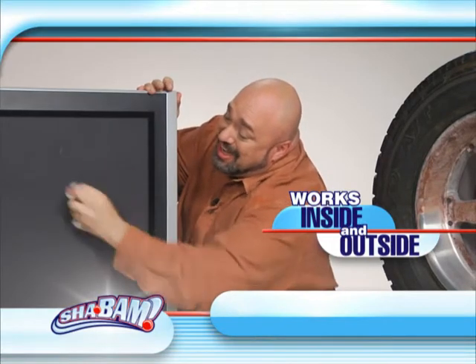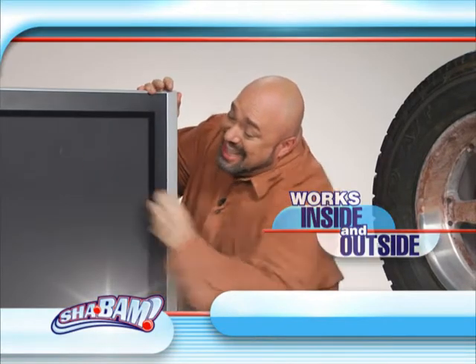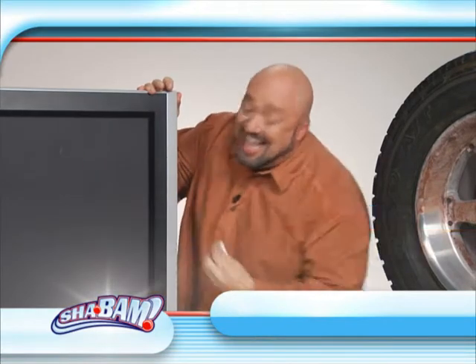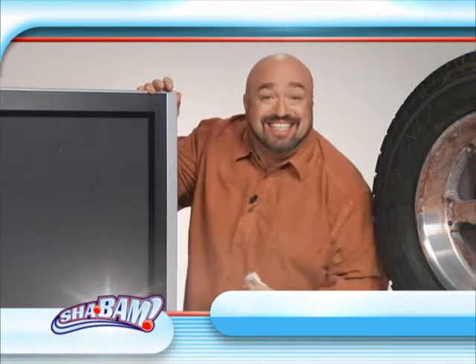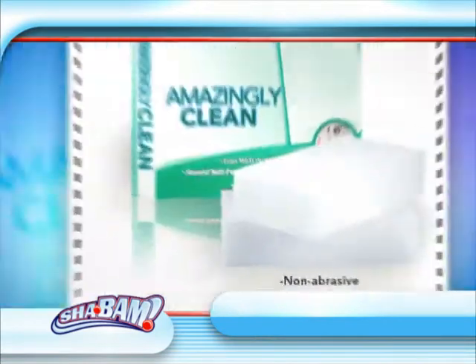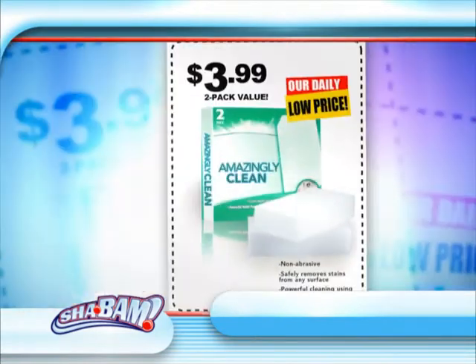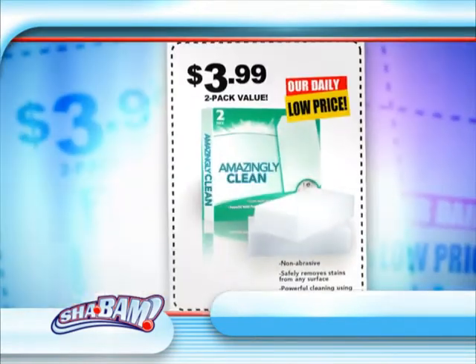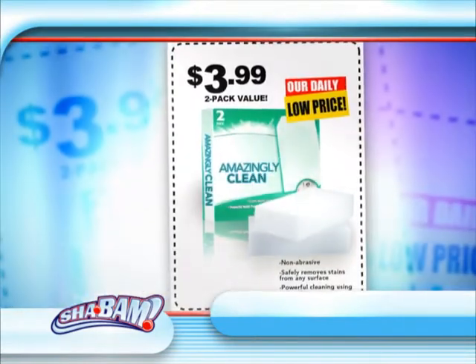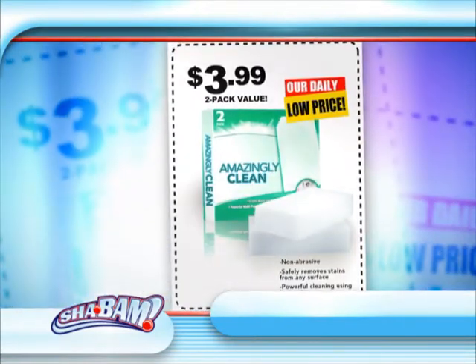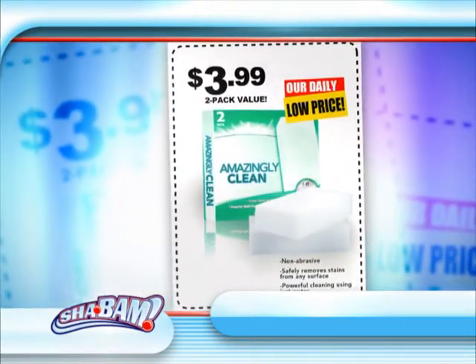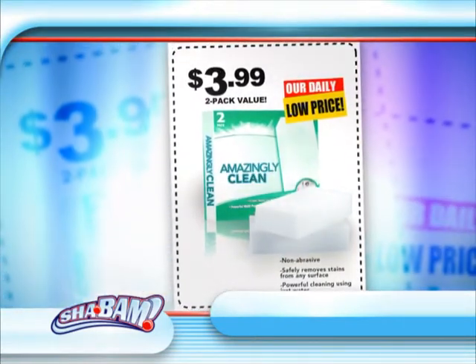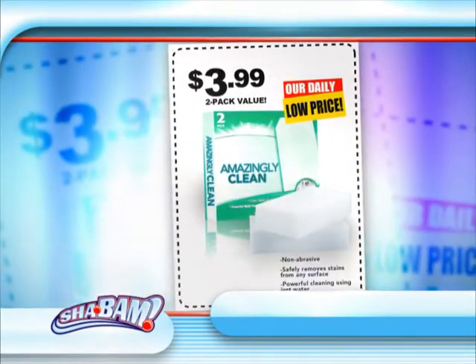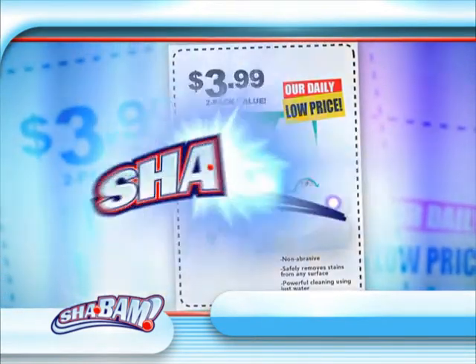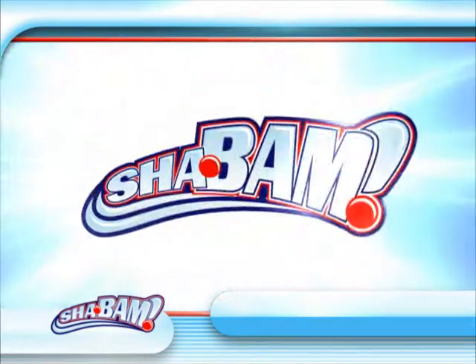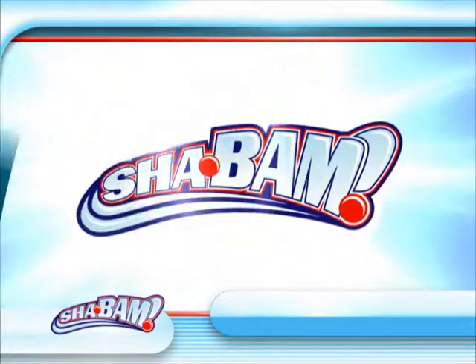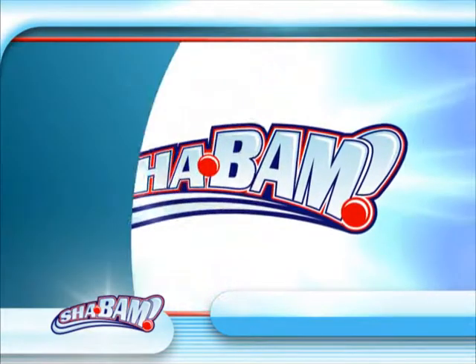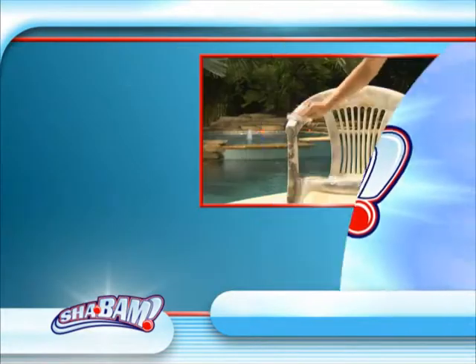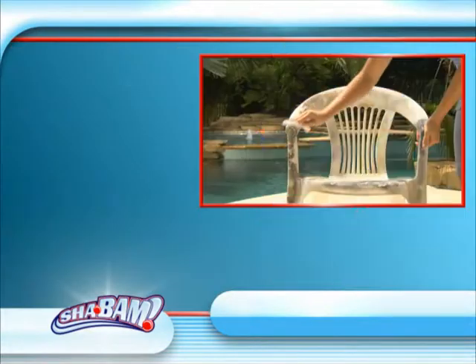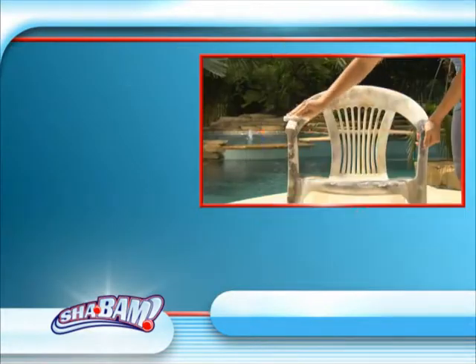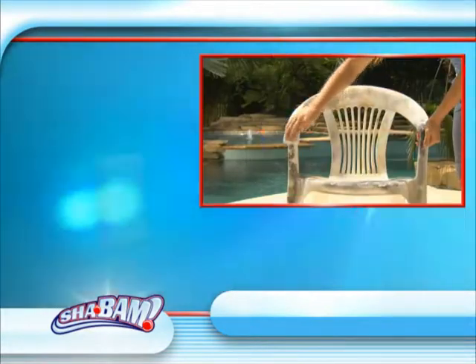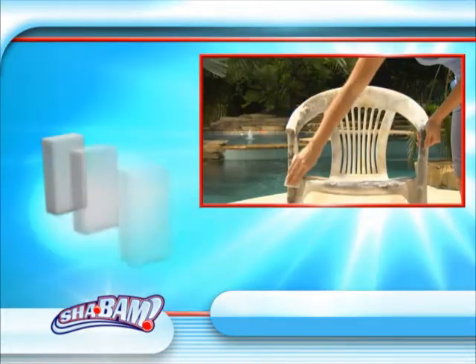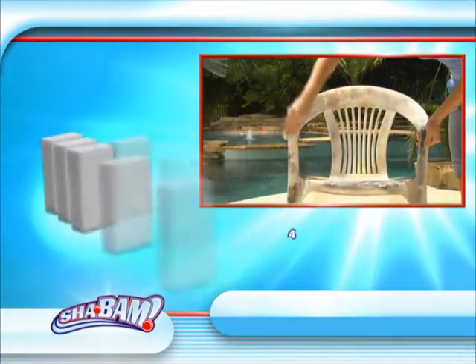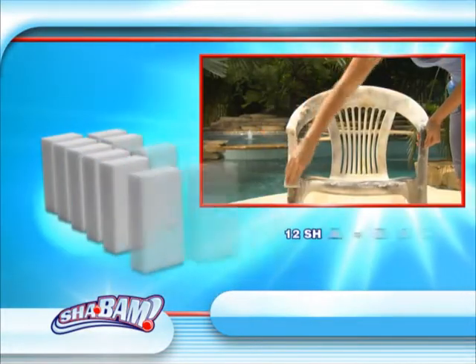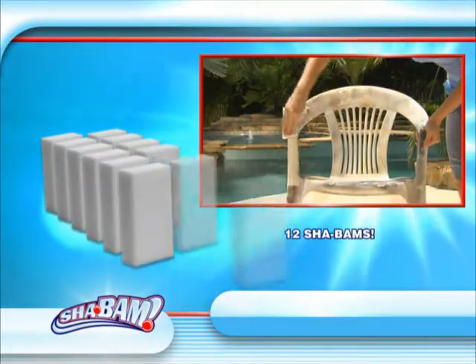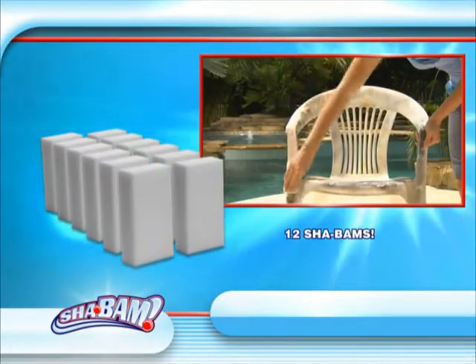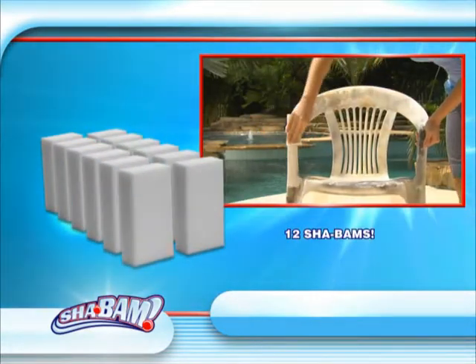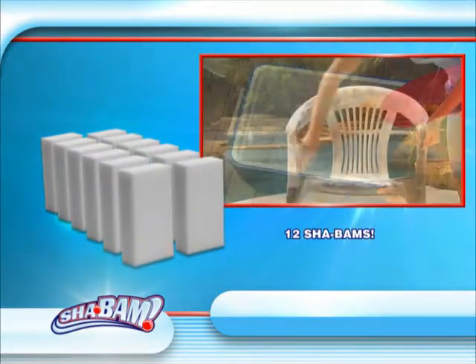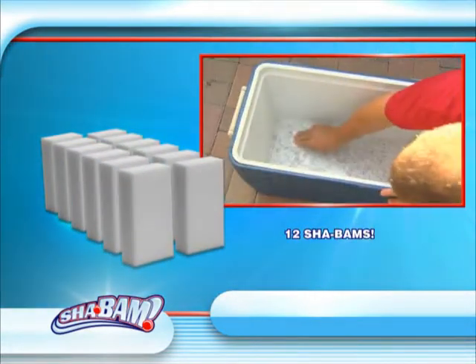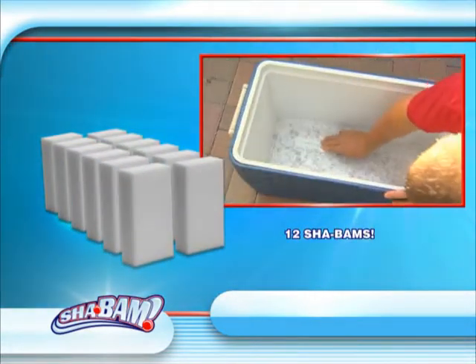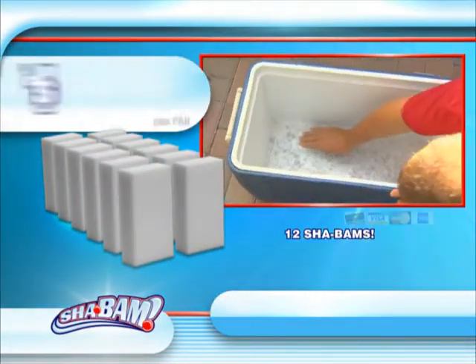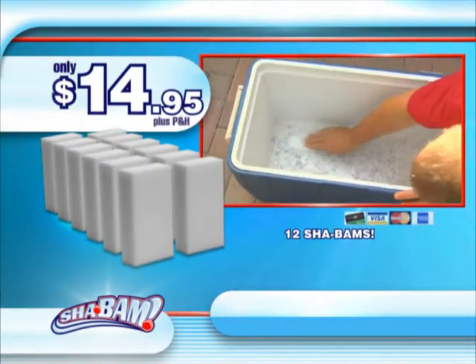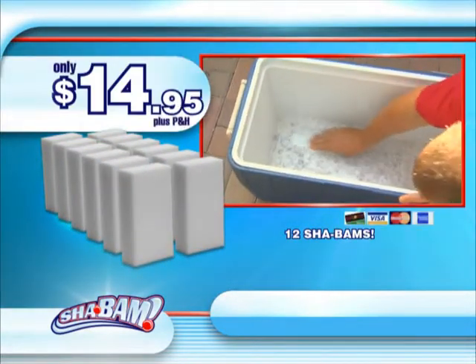Wow, look at that! Designer brands sell for close to $2 each, but by ordering direct from our factory, you'll get 12 Shabams for the low price of only $14.95.